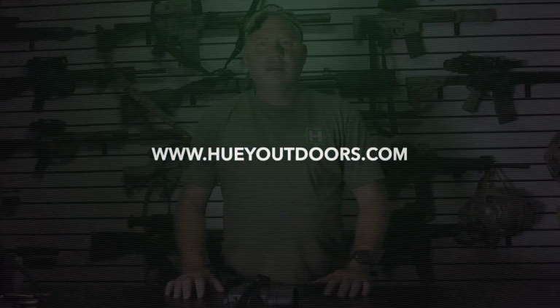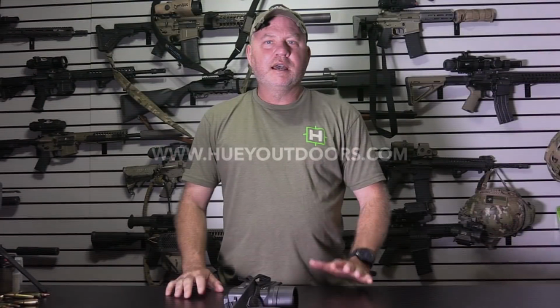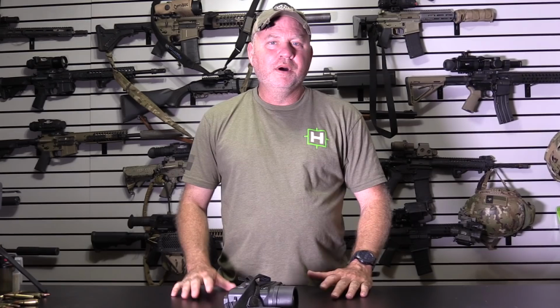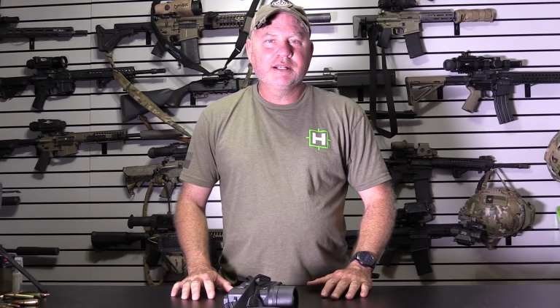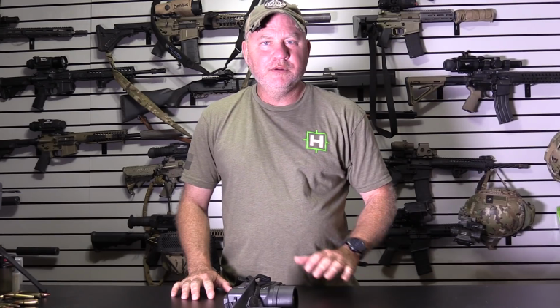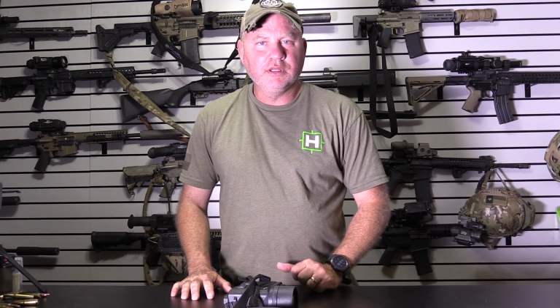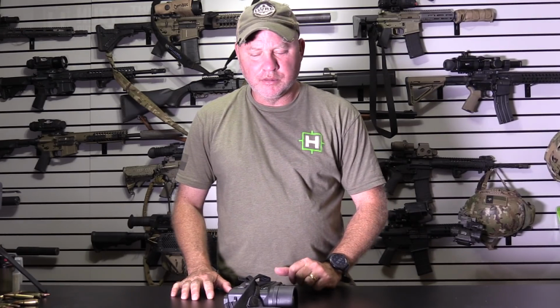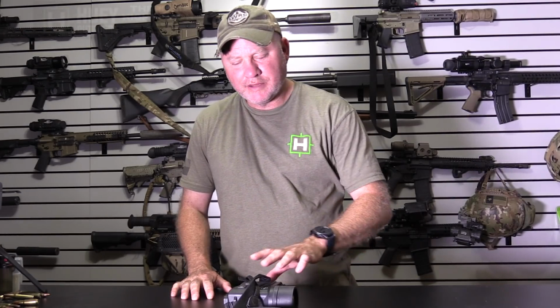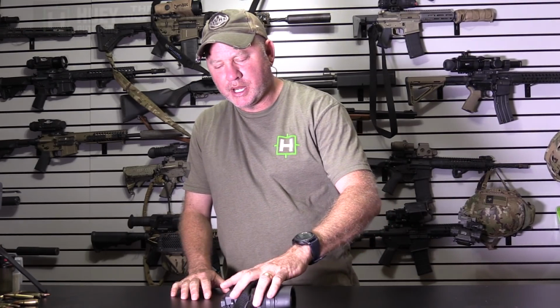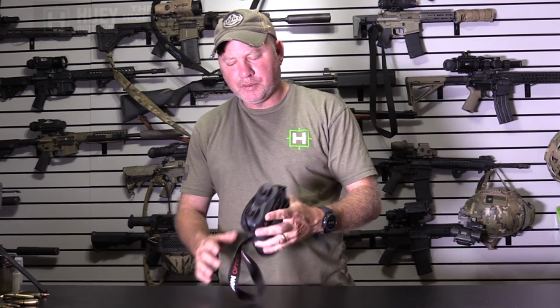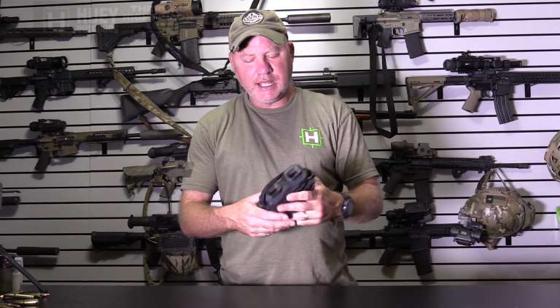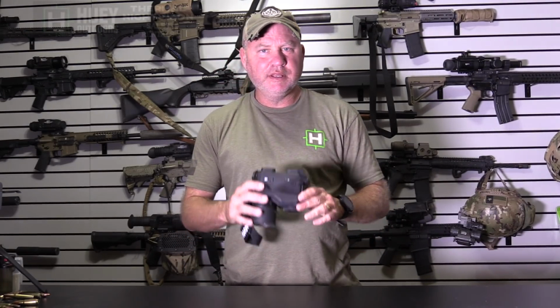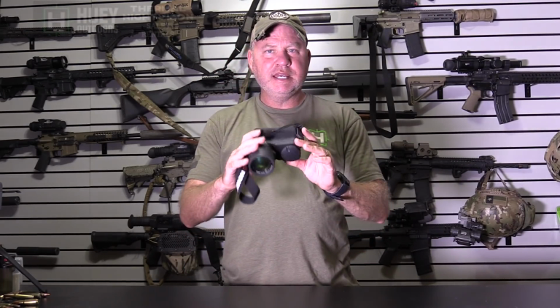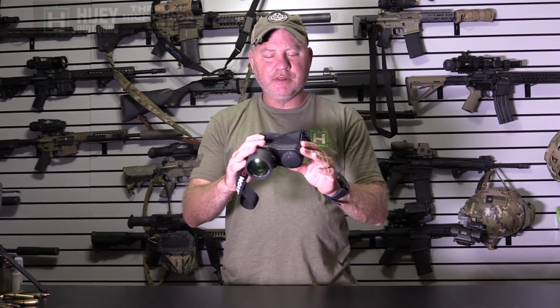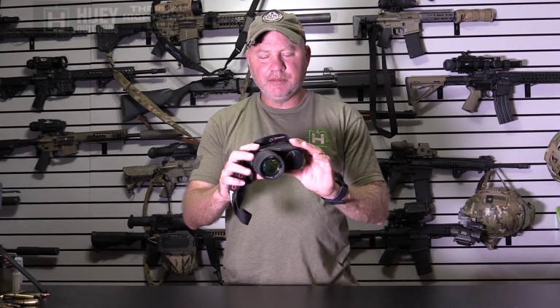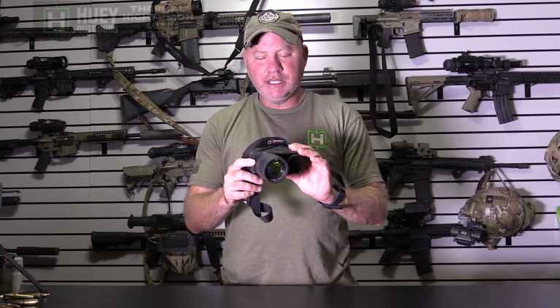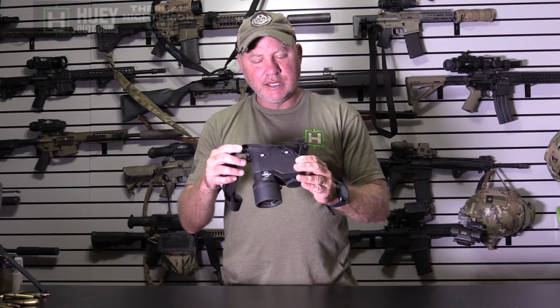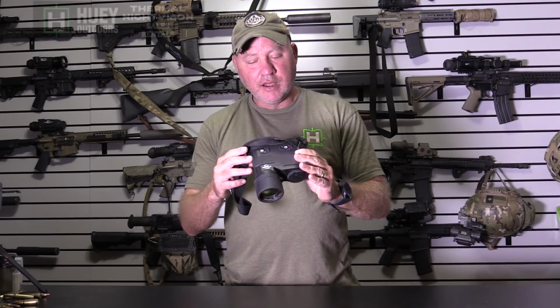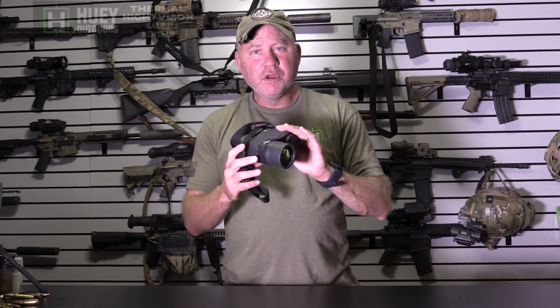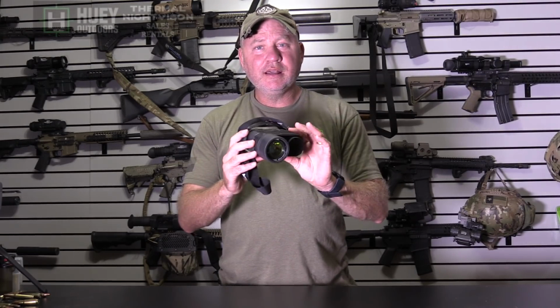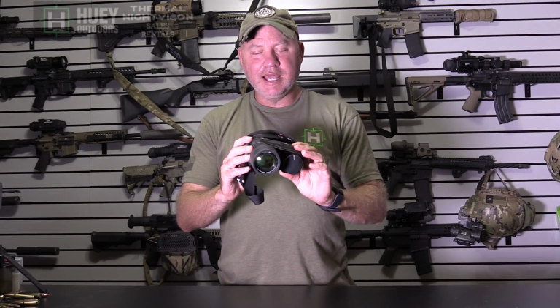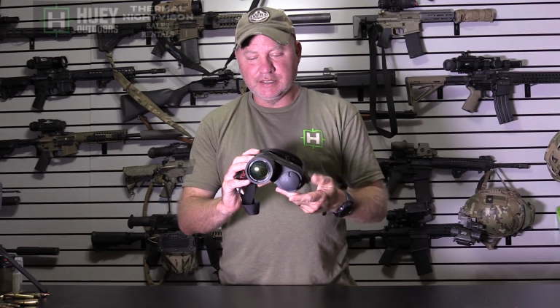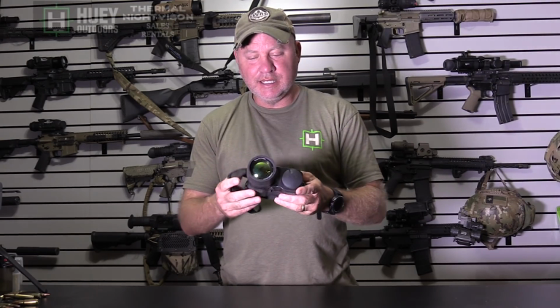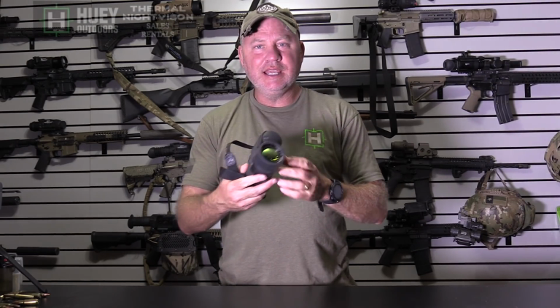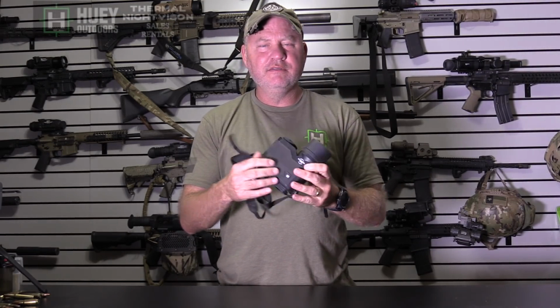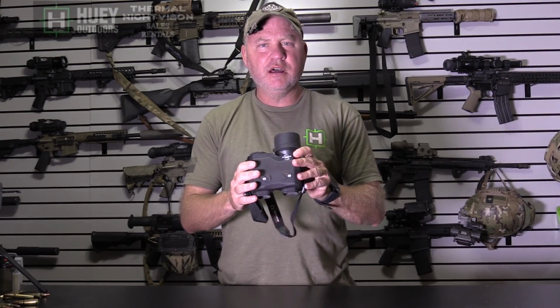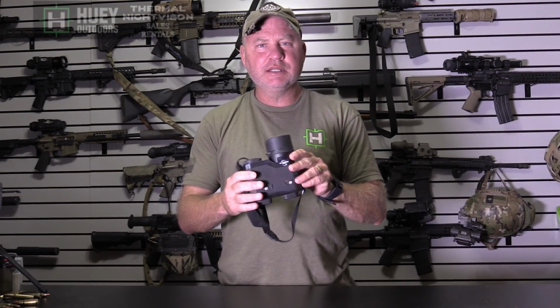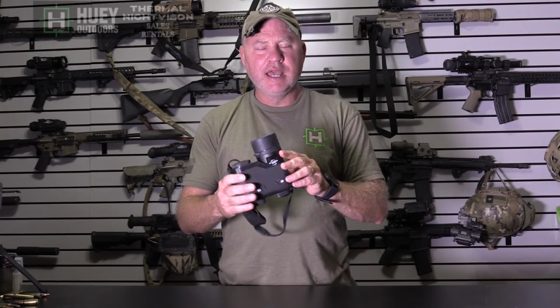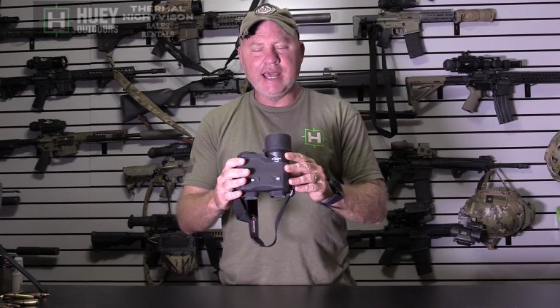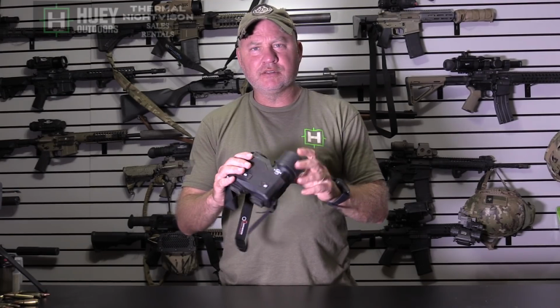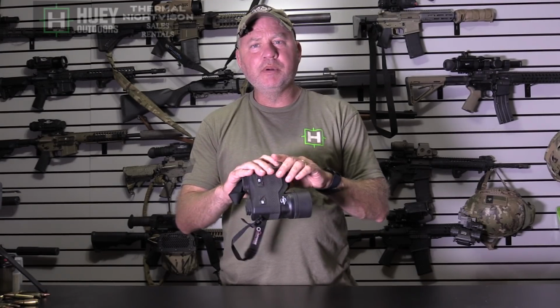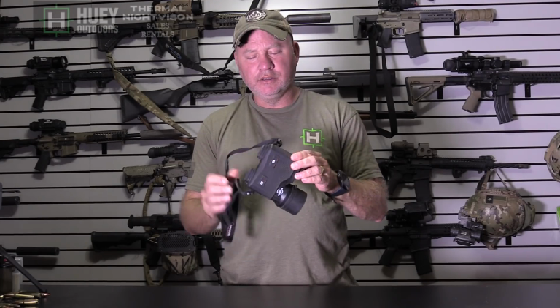Hey guys, welcome back. Todd Huey here with Lone Star Boars. I have a brand new product out that I've been testing for the last couple of weeks. I really like this — it is the Envision Optics Atlas Thermal Binoculars.